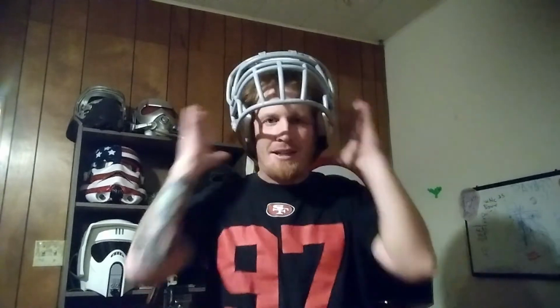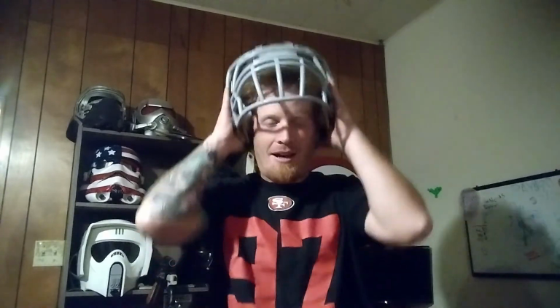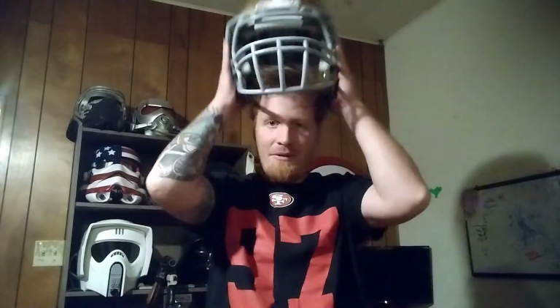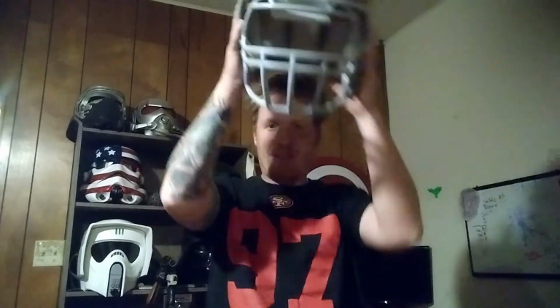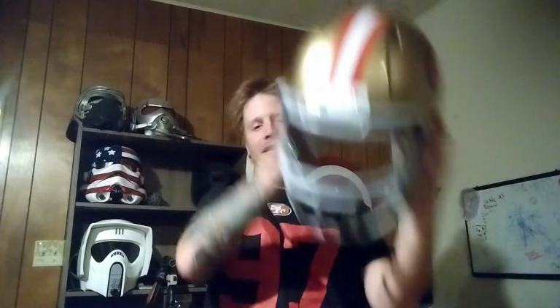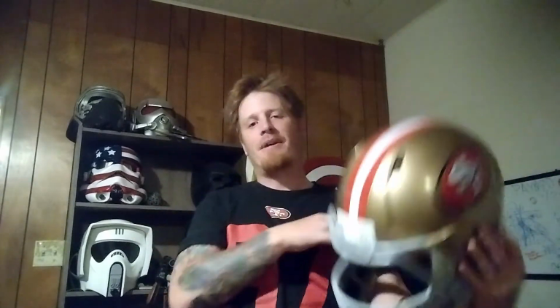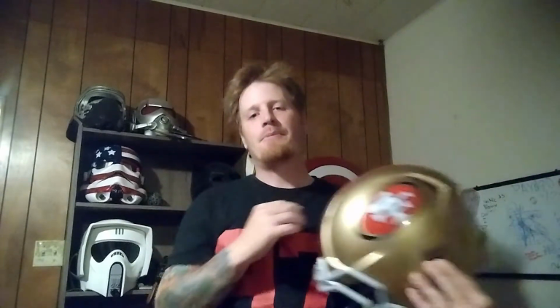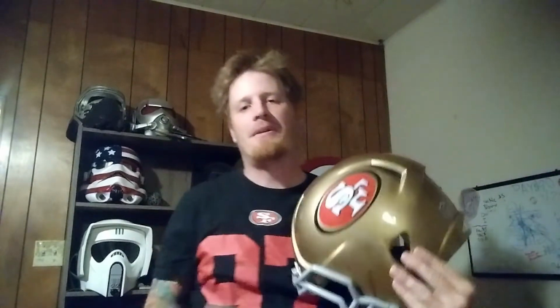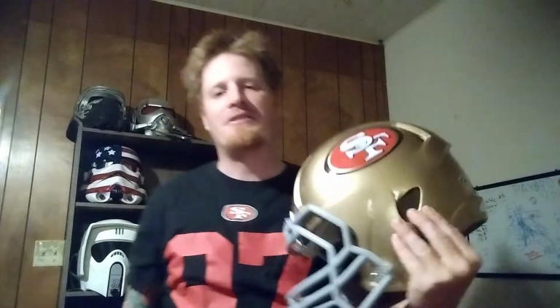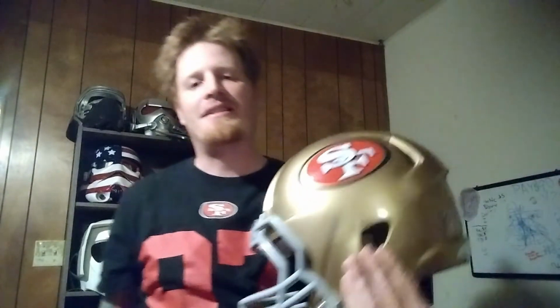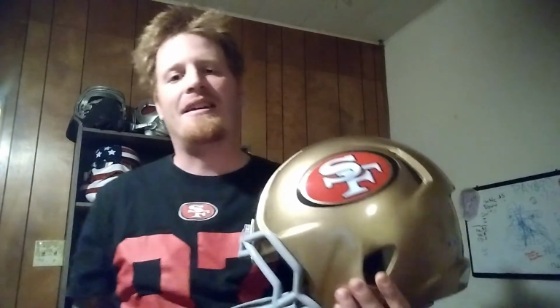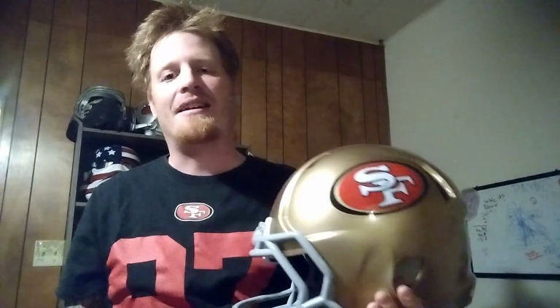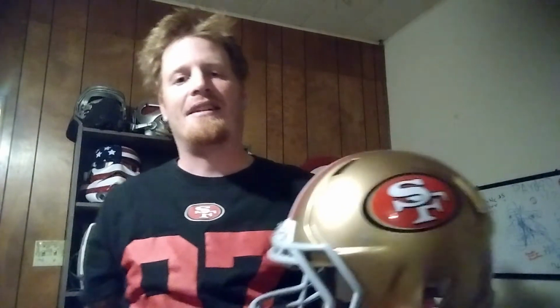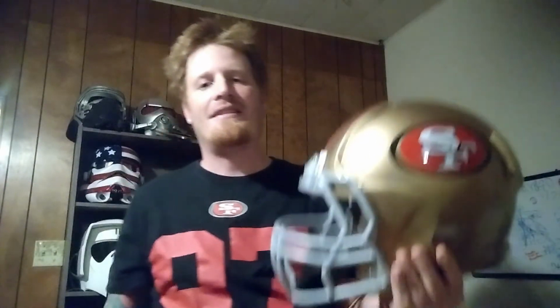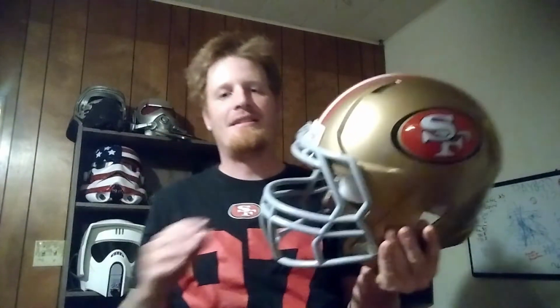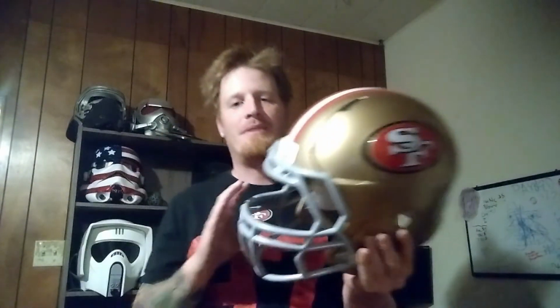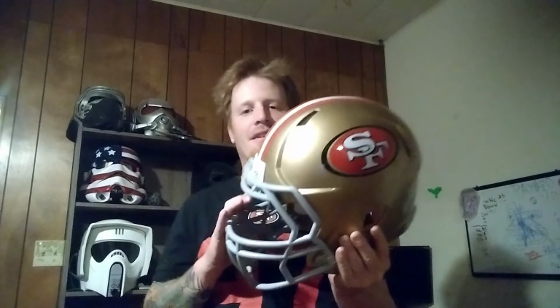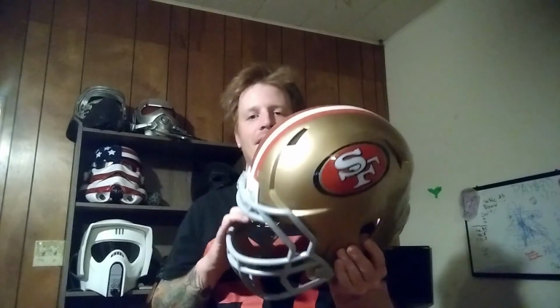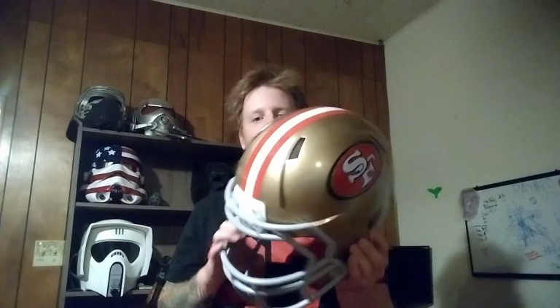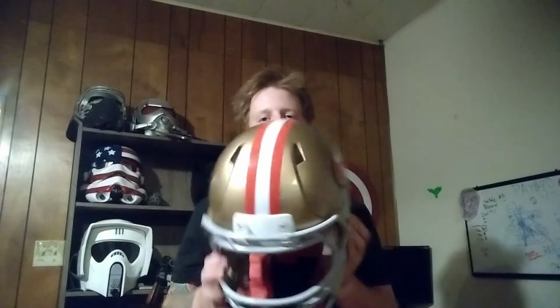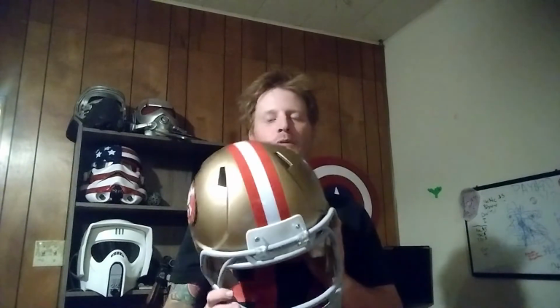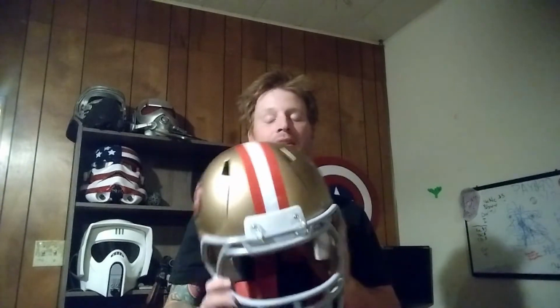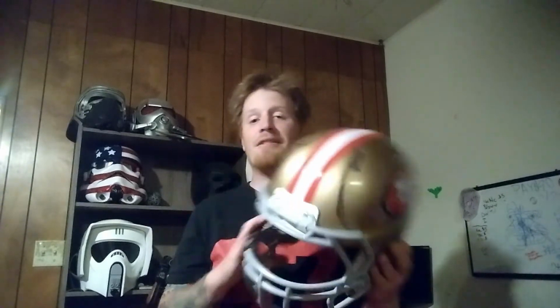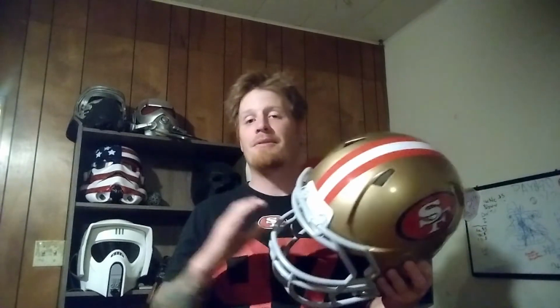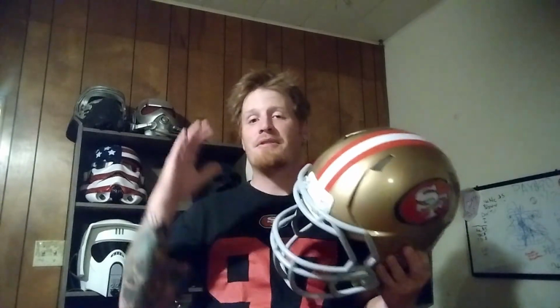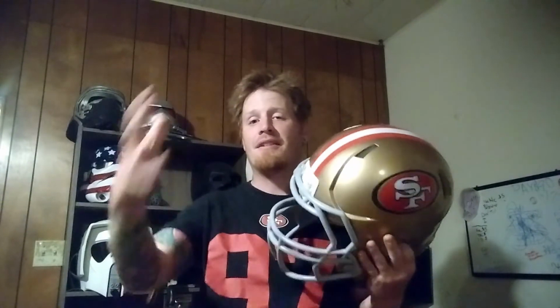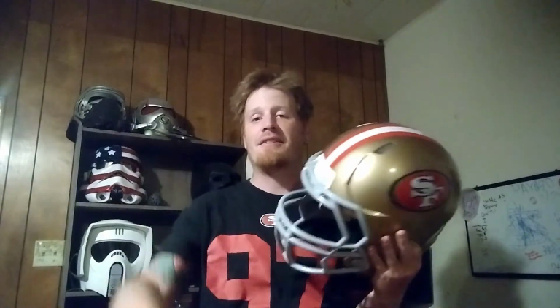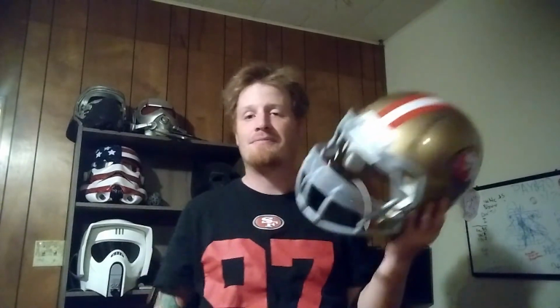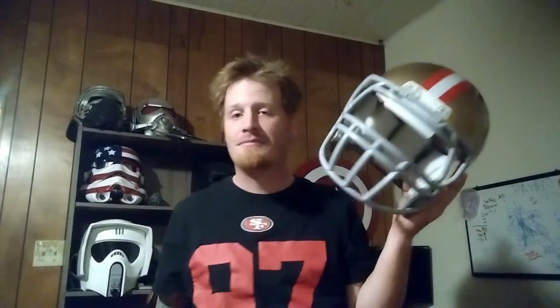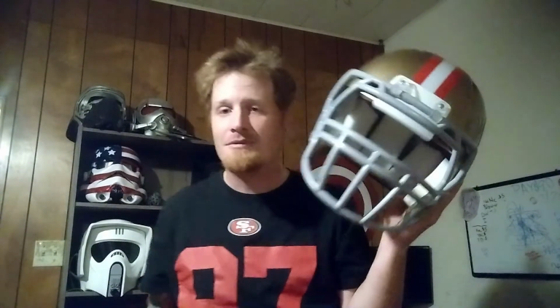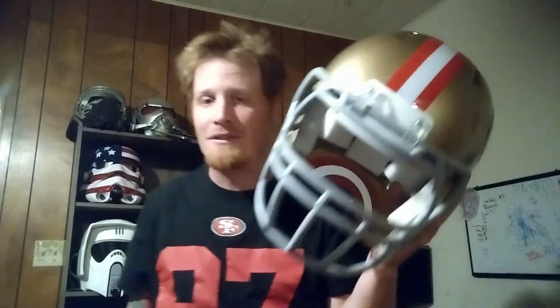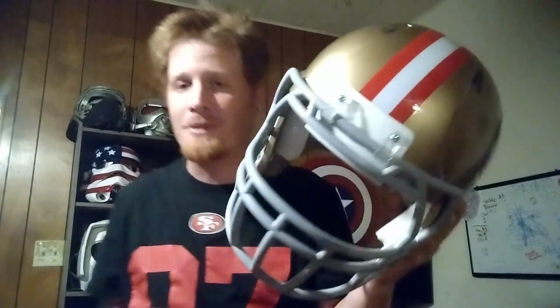My name is Bryce Michael Arcee and this has been the 49ers Helmet. We'll see you guys later. Y'all have a good one.